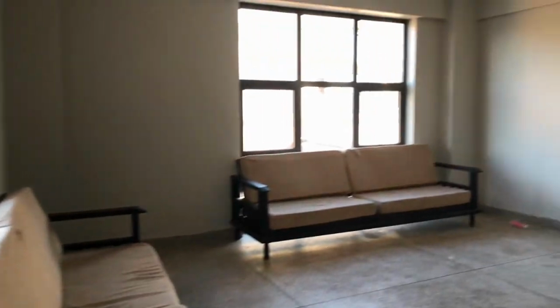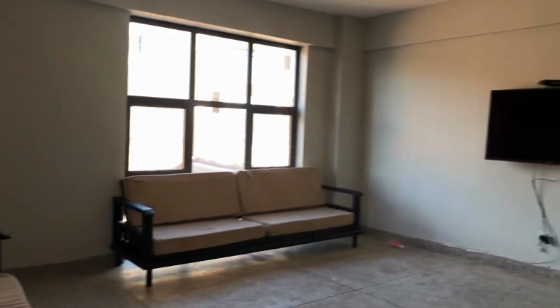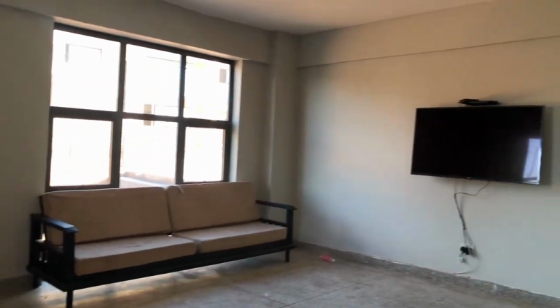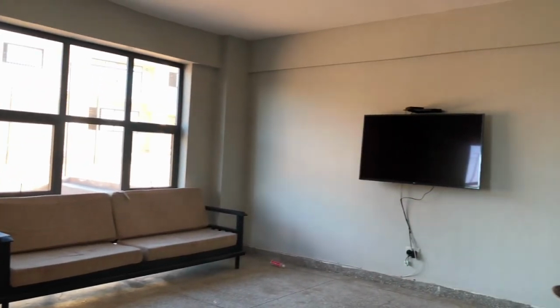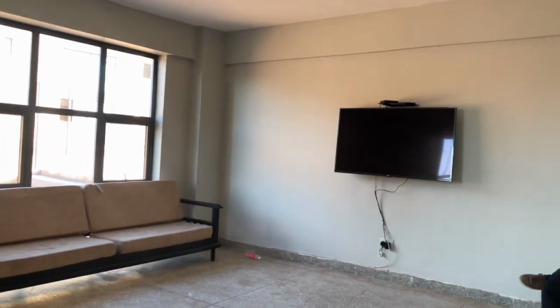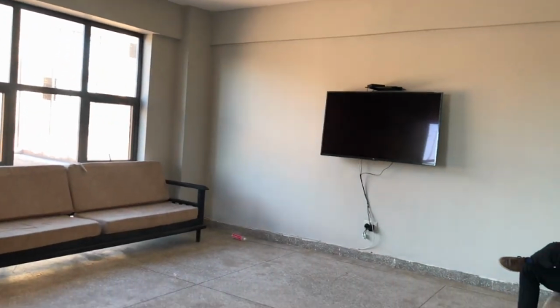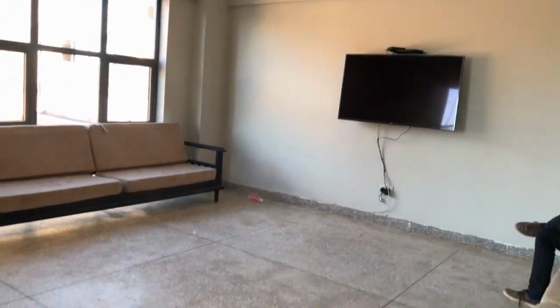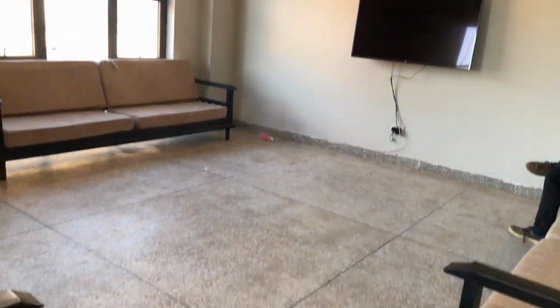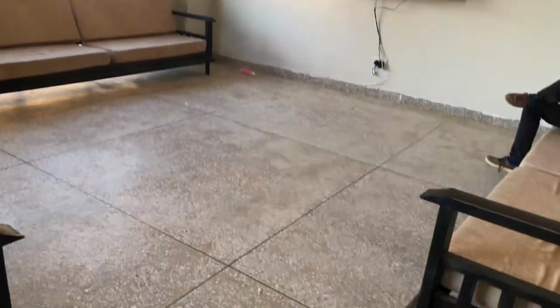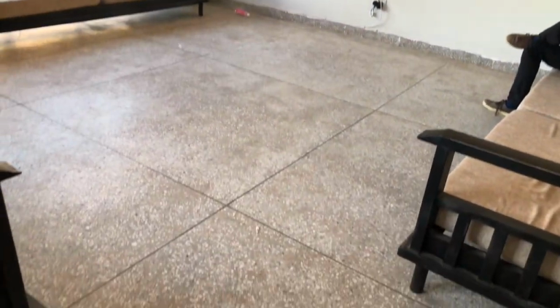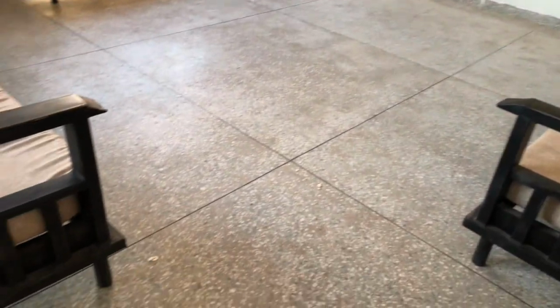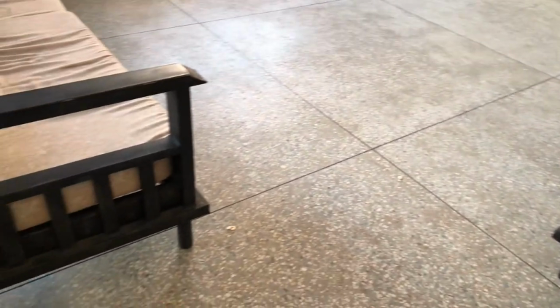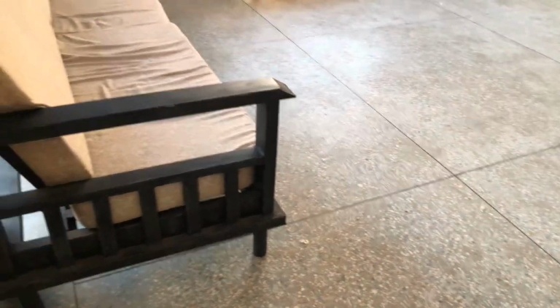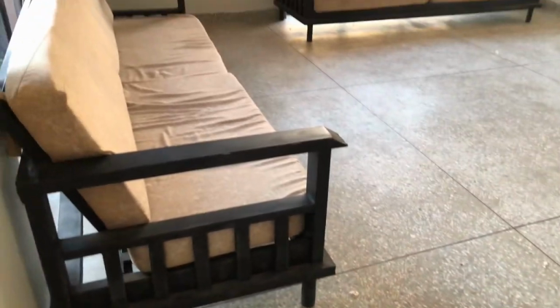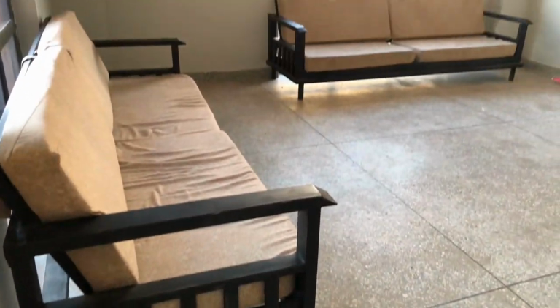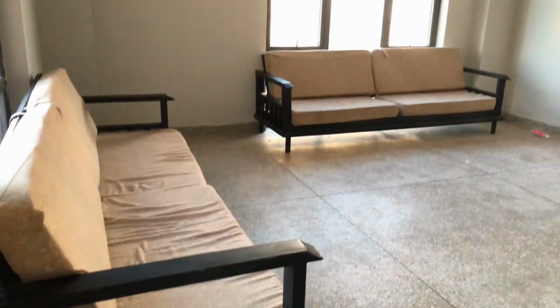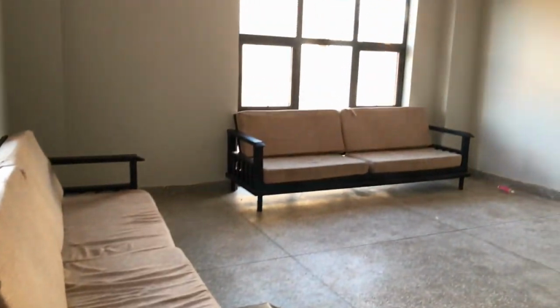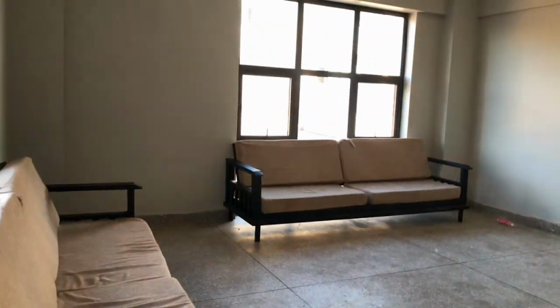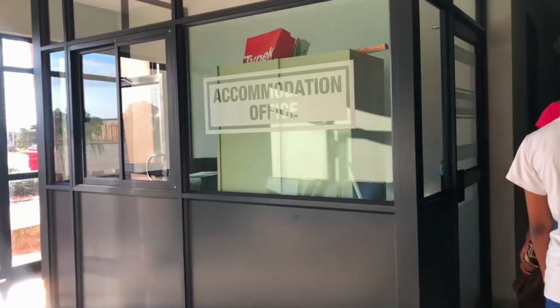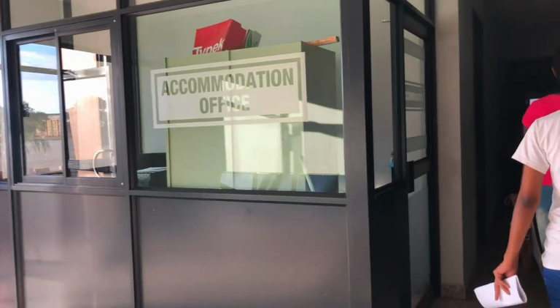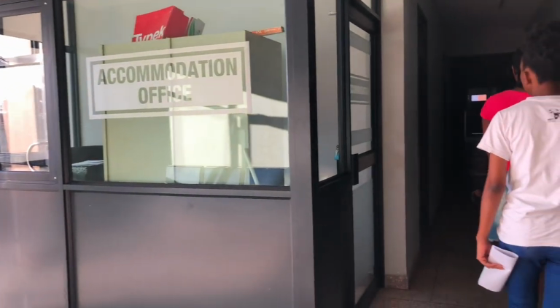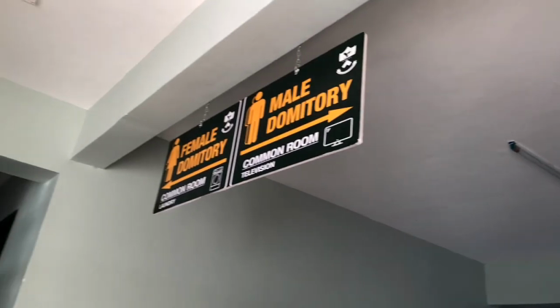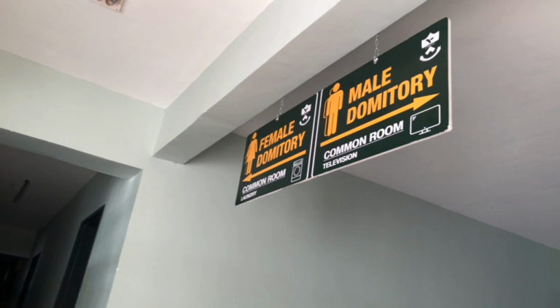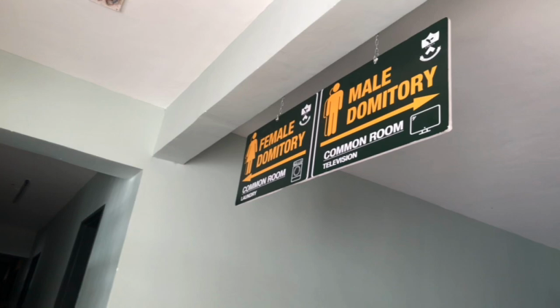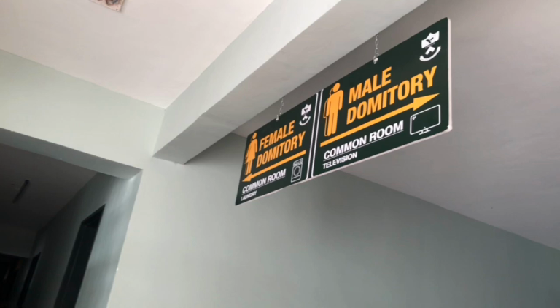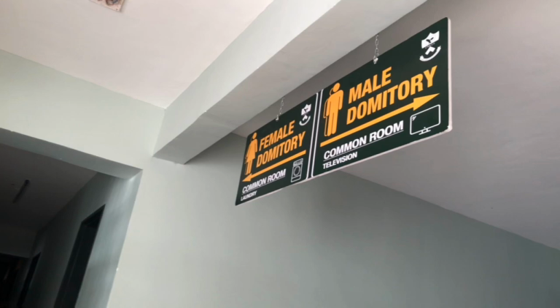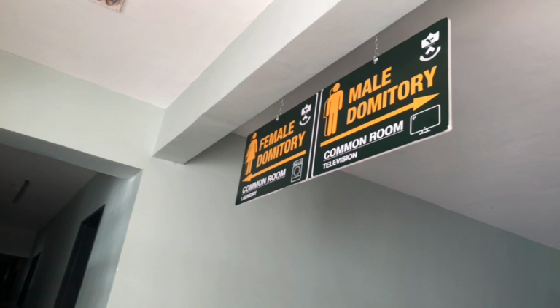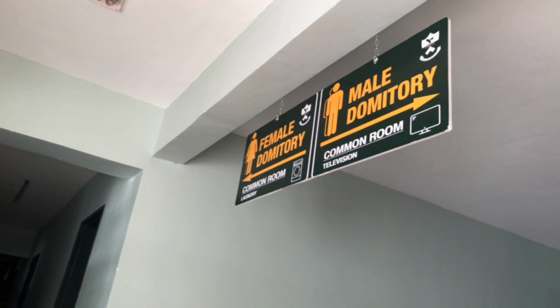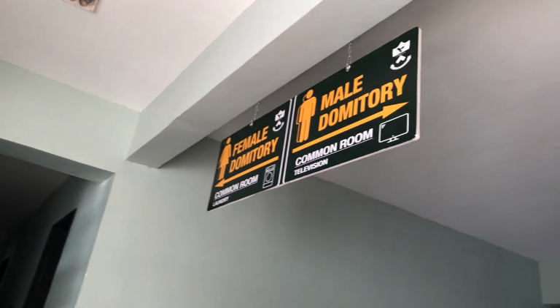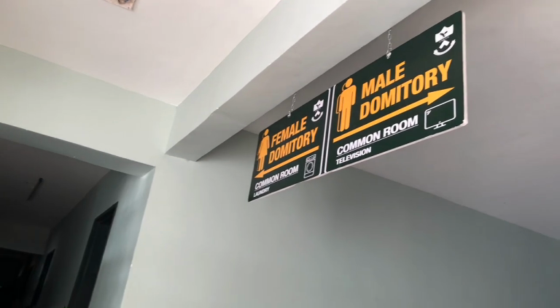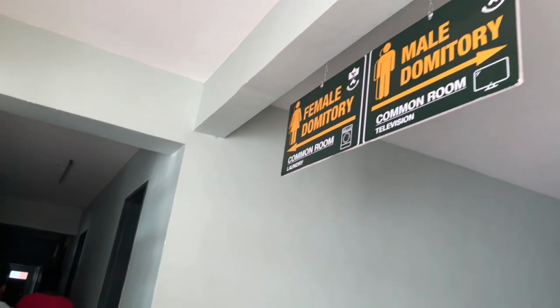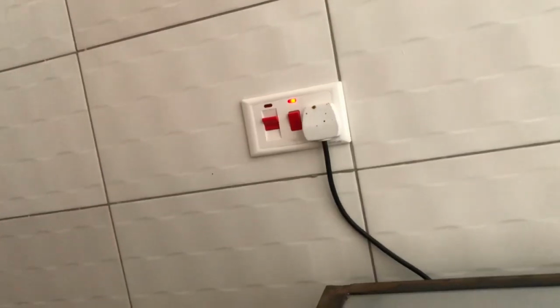This is the common room. There's a common room on each floor where people hang out, watch TV, etc. Males and females are both accommodated in one hostel — to the right are the females and to the left are the males.